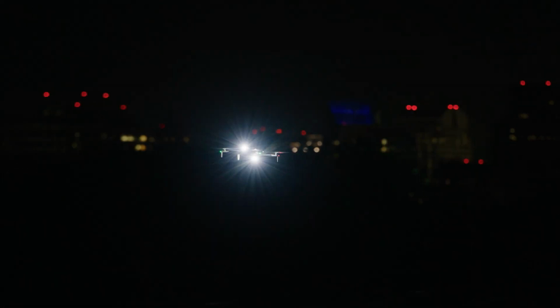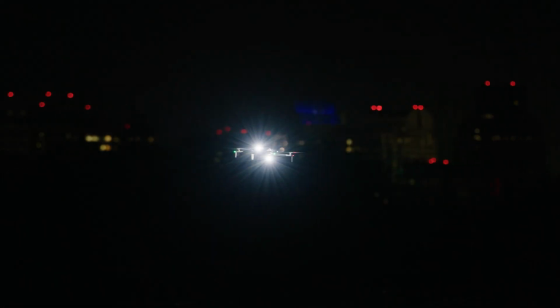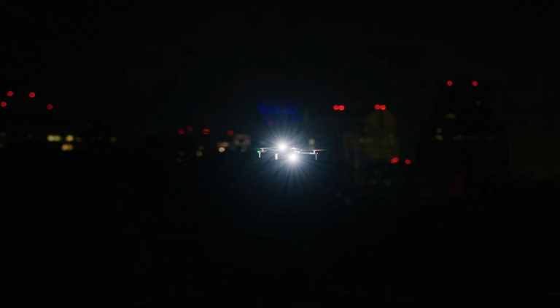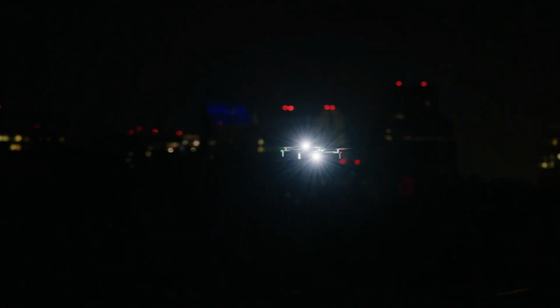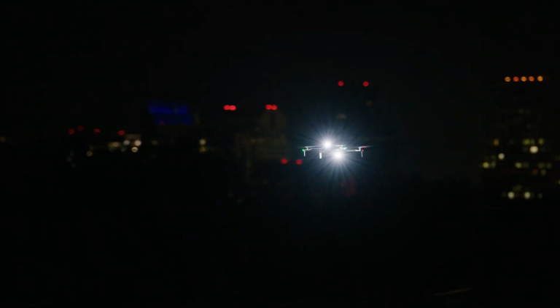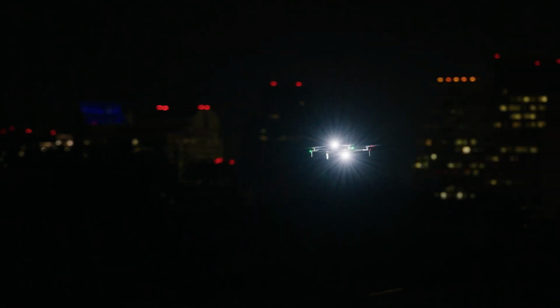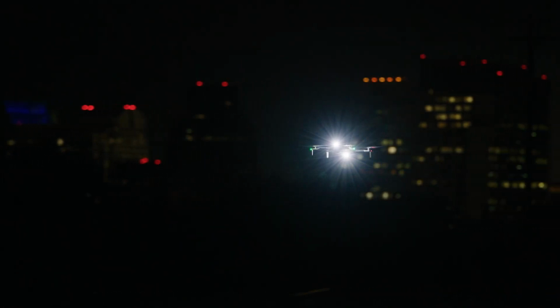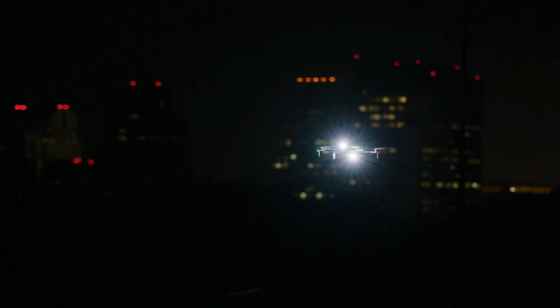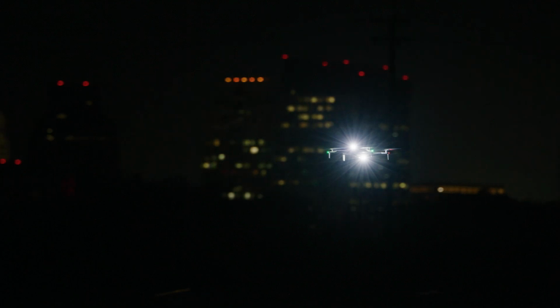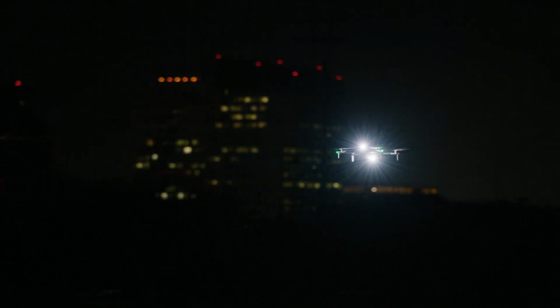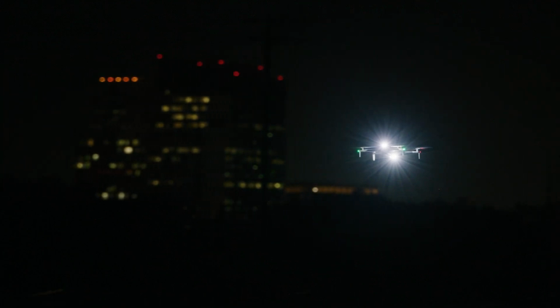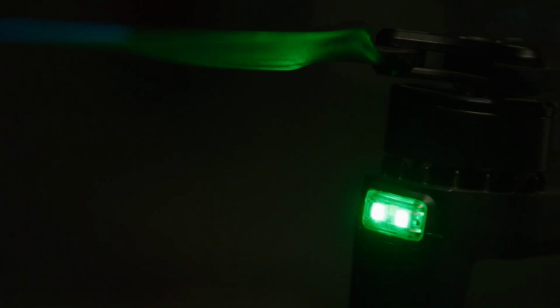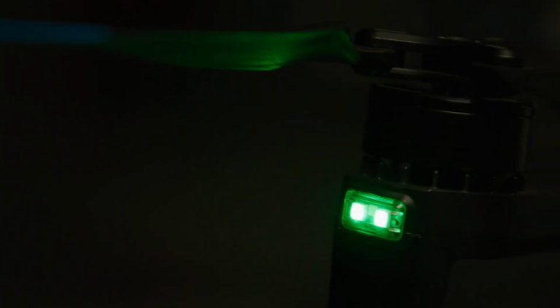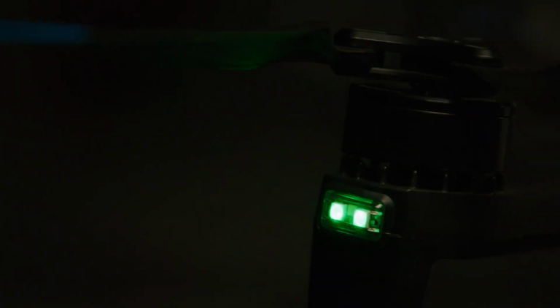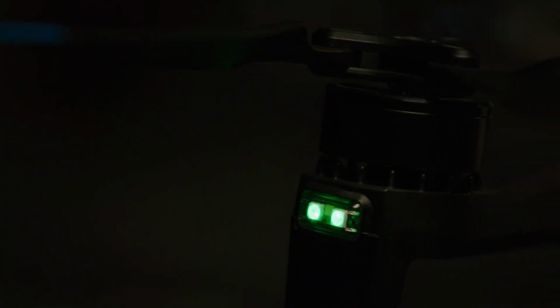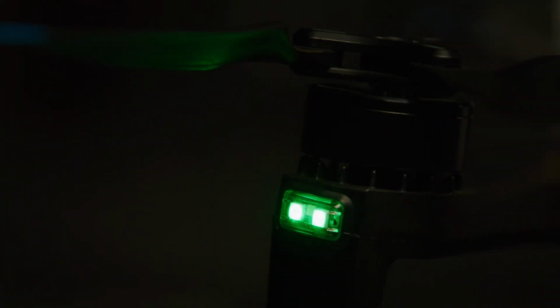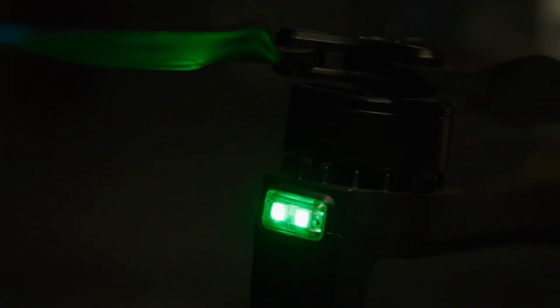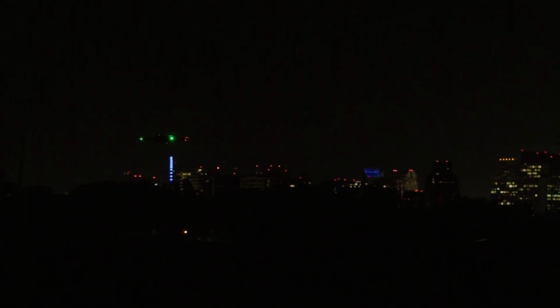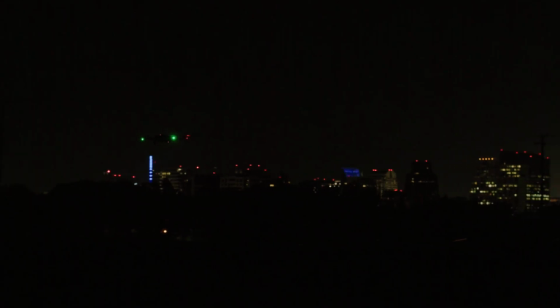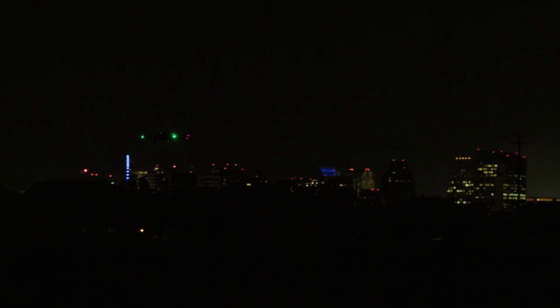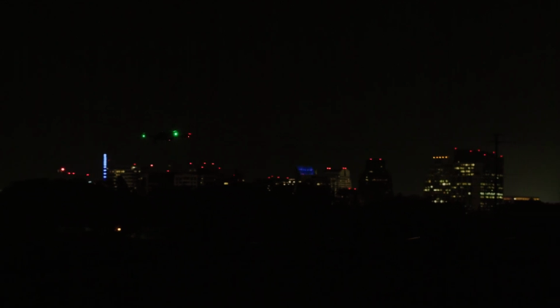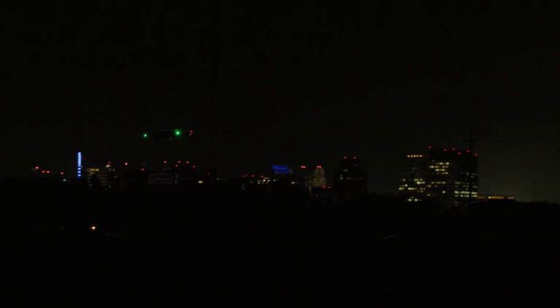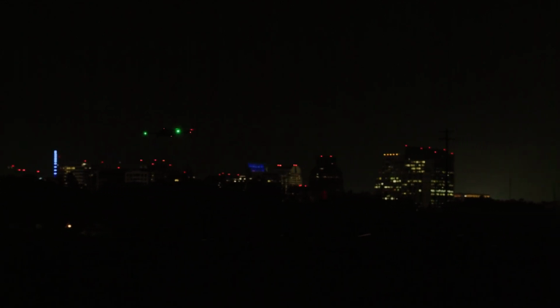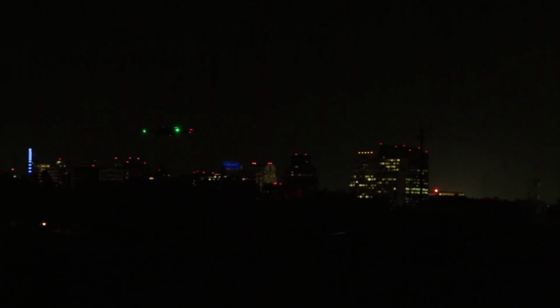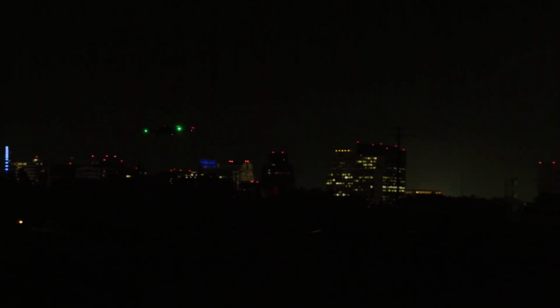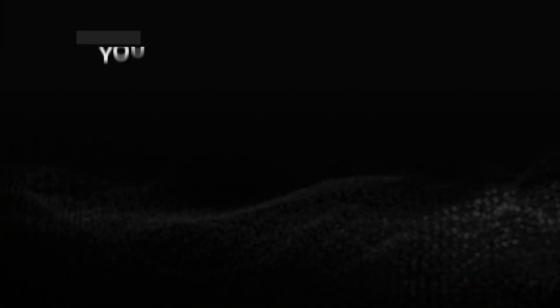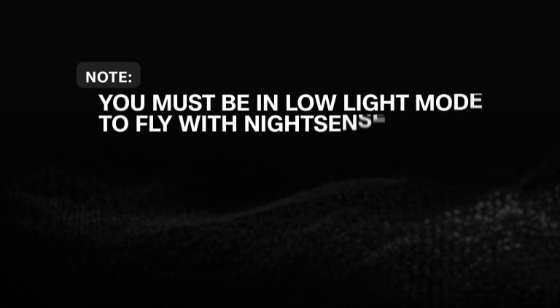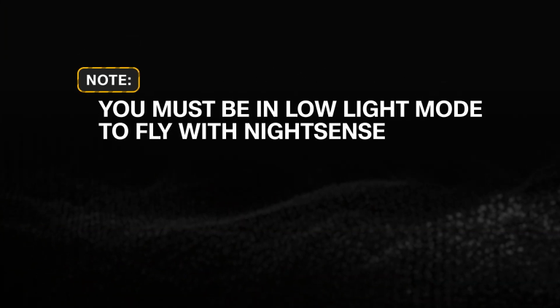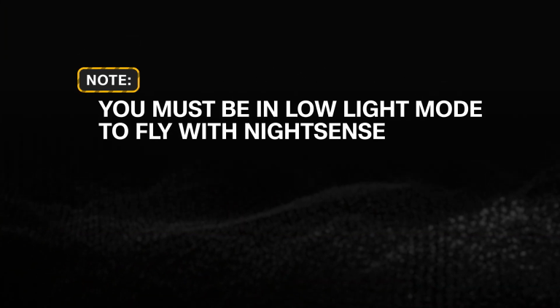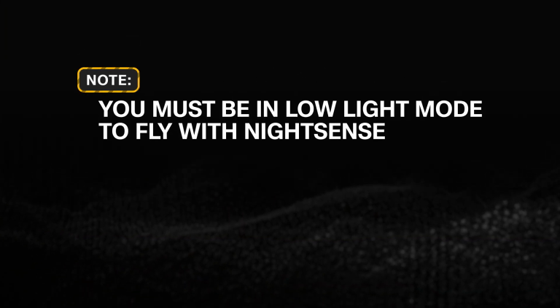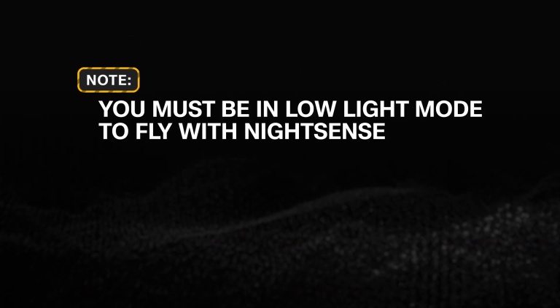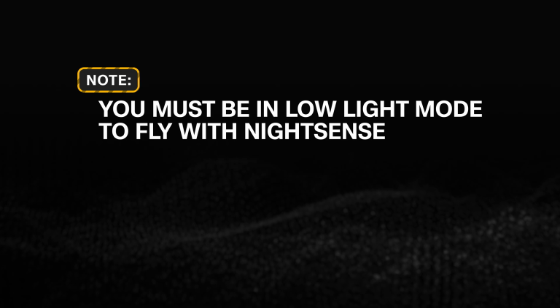The visible light Night Sense system is great for normal nighttime operations. If you are operating in a stealth environment, then we recommend the IR Night Sense system. You must be in Low Light Mode to fly with Night Sense.